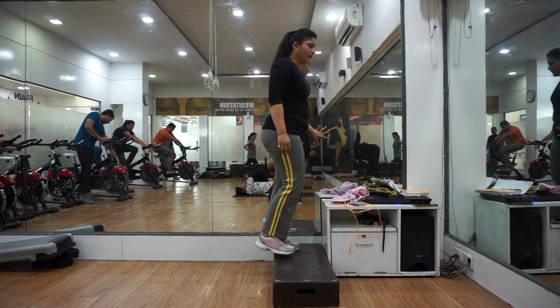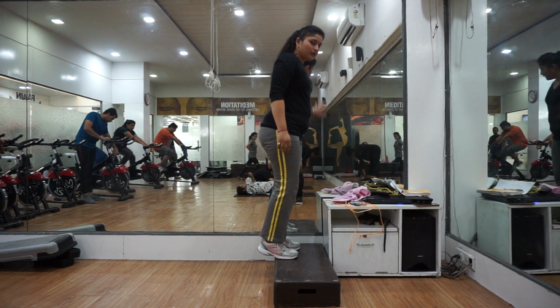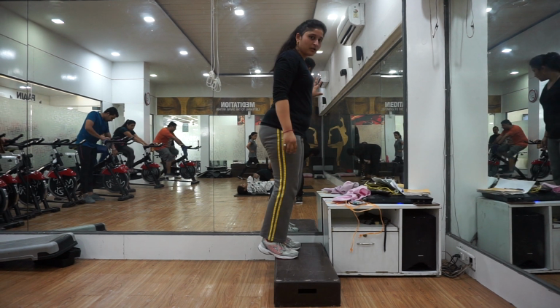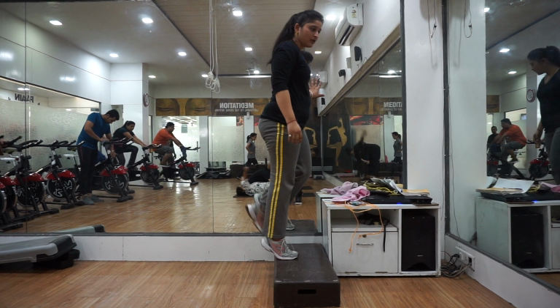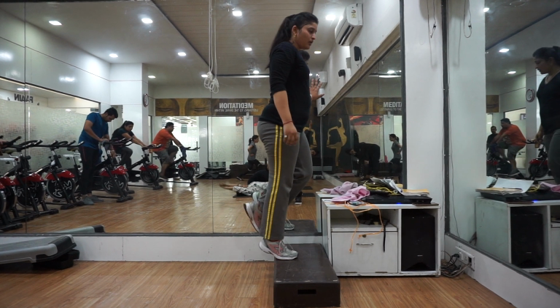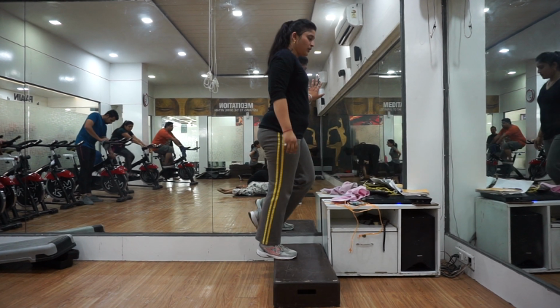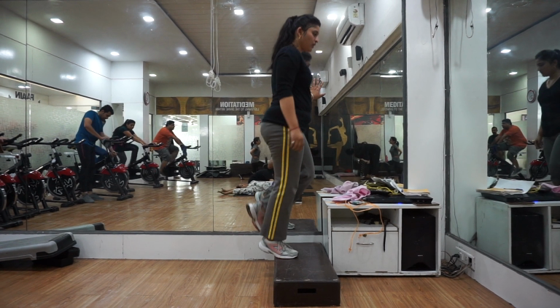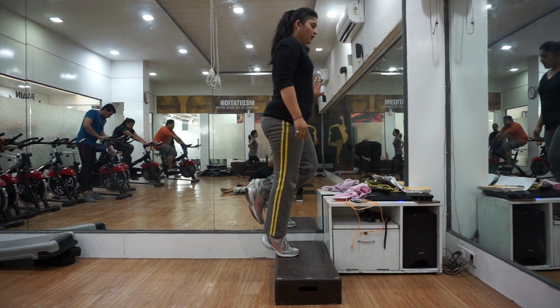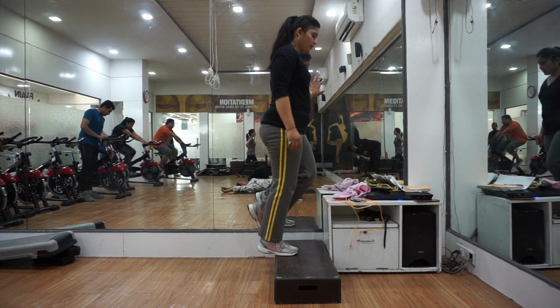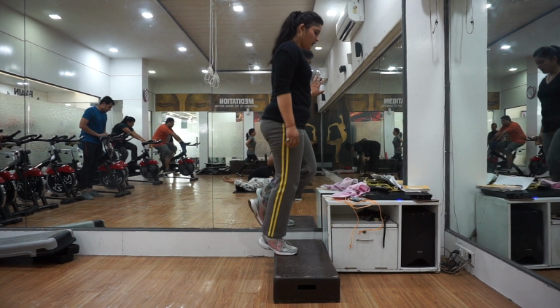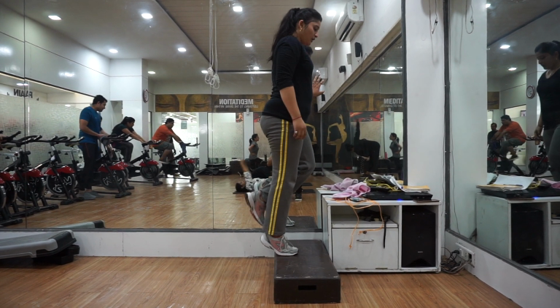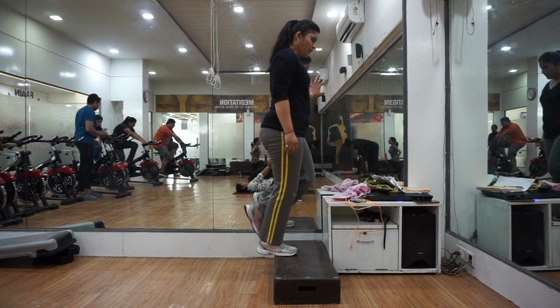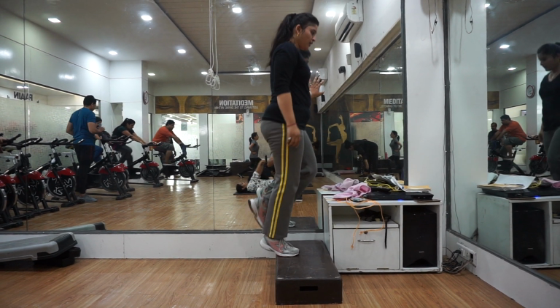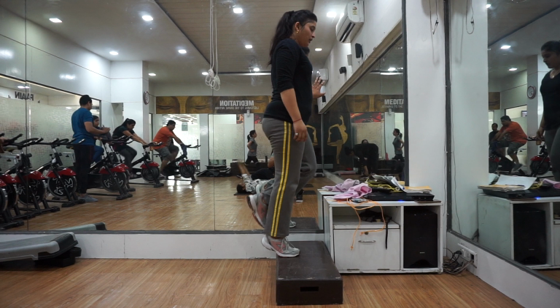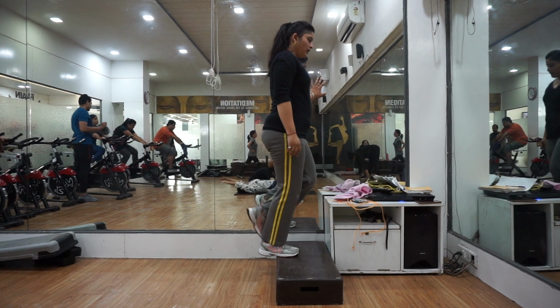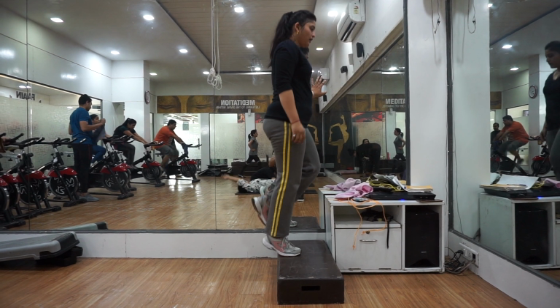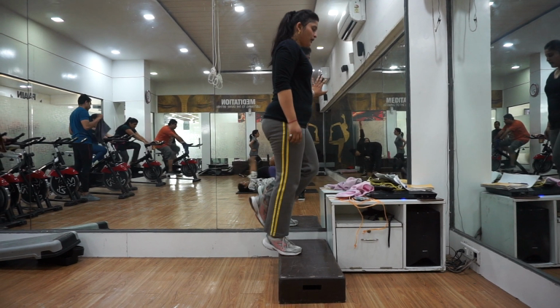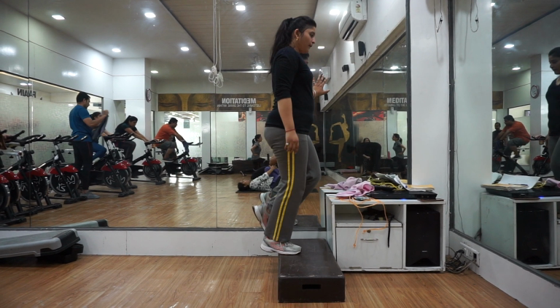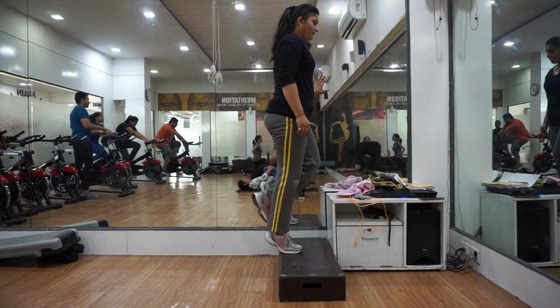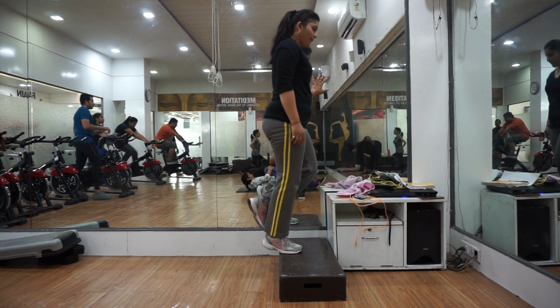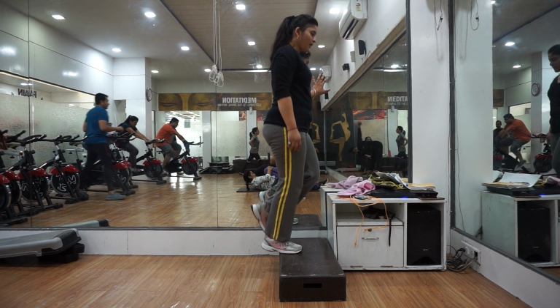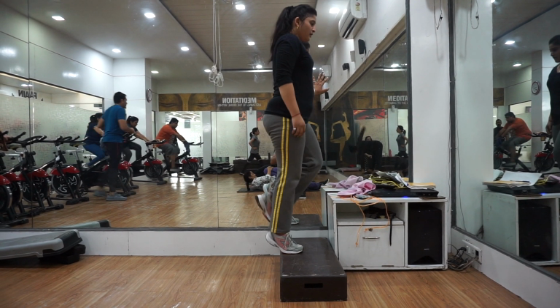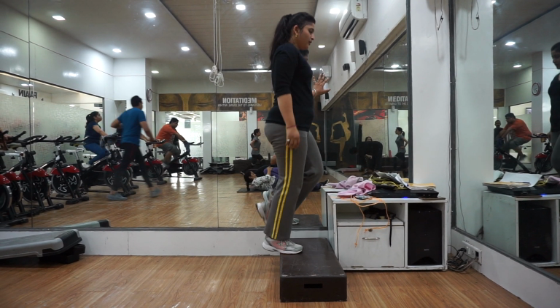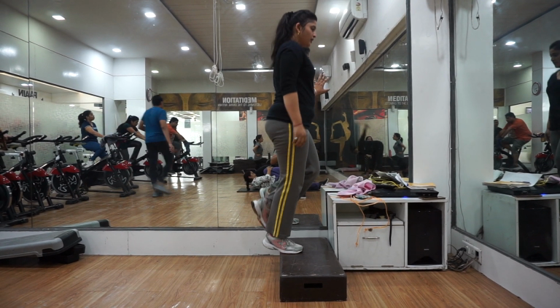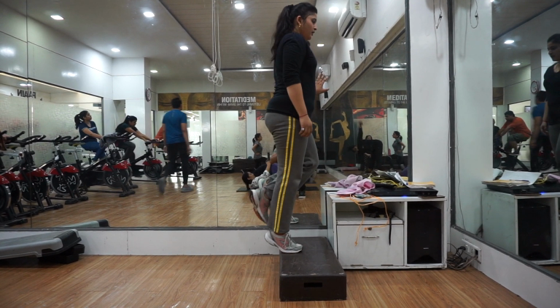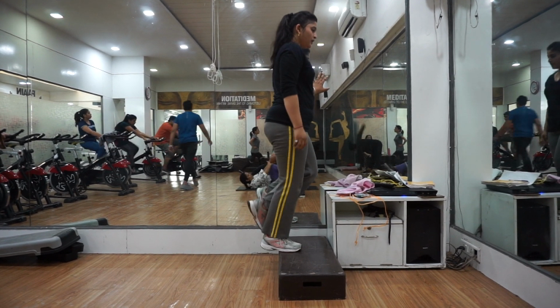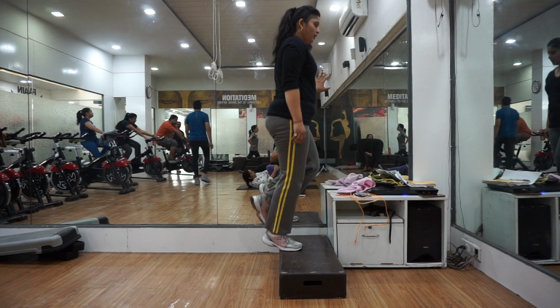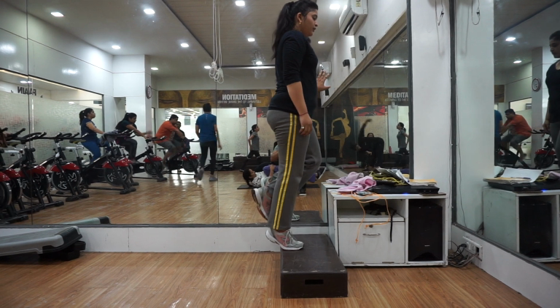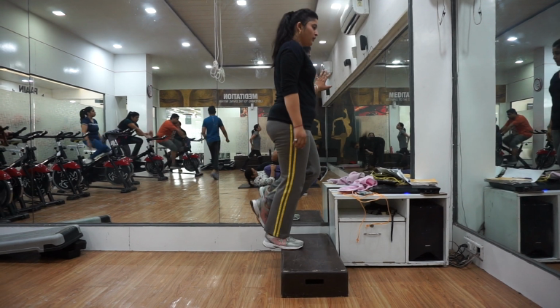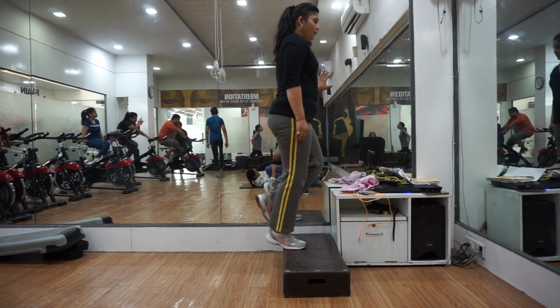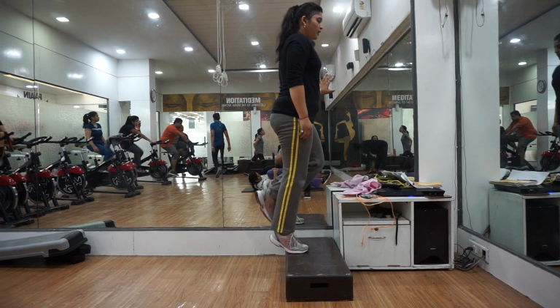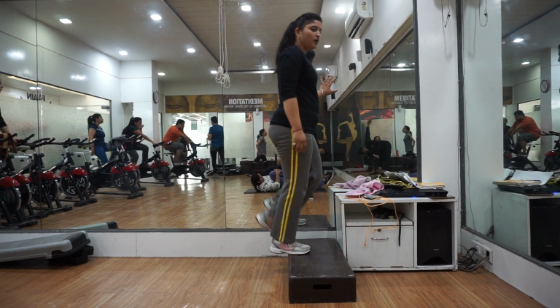Last count. Start. 10, 9, 8, 7, 6, 5, 4, 3, 2. And 1. Relax.